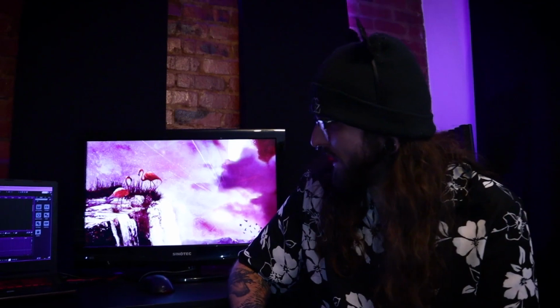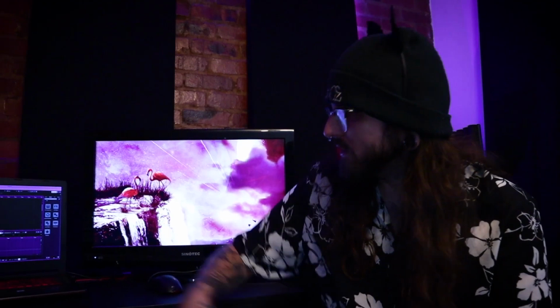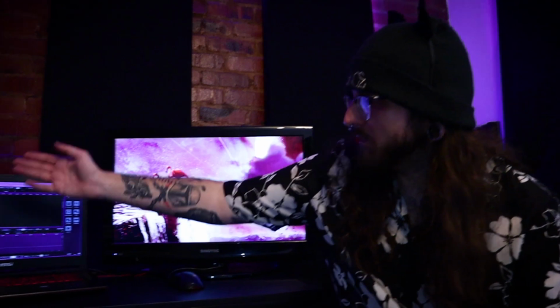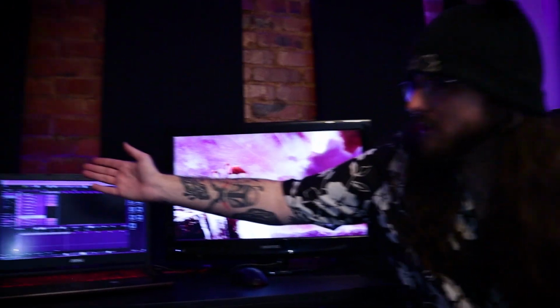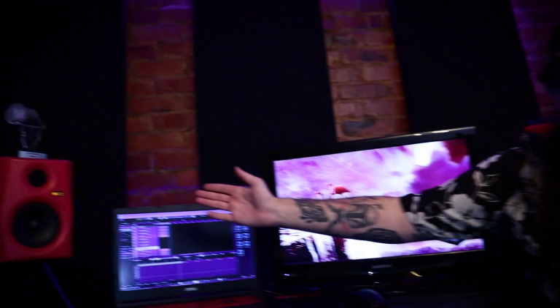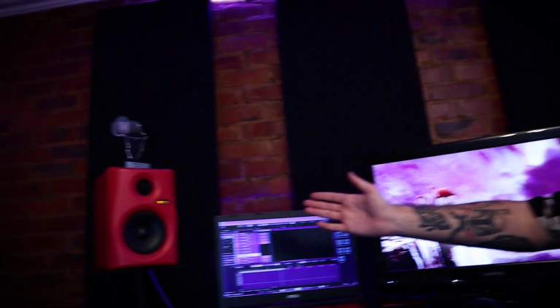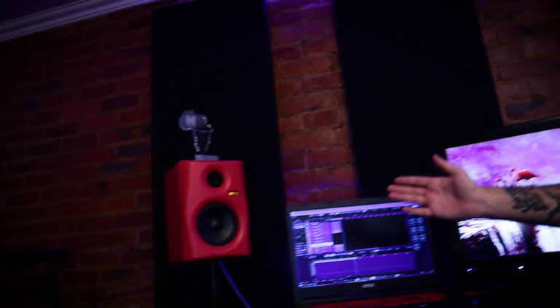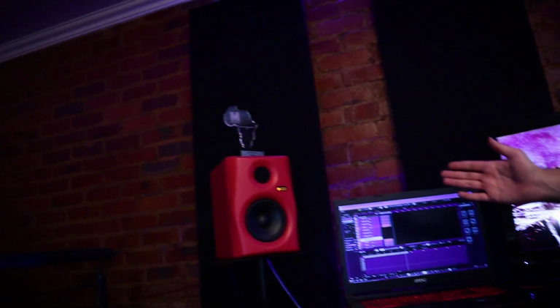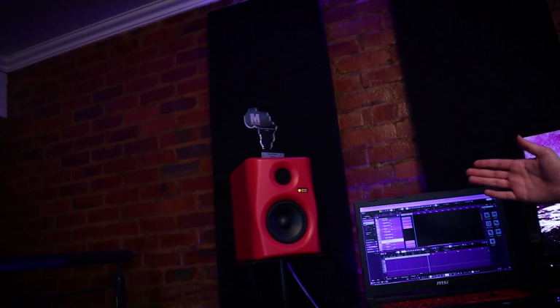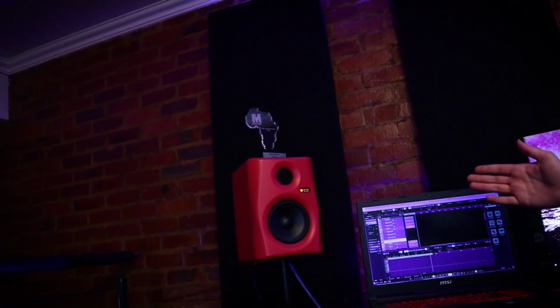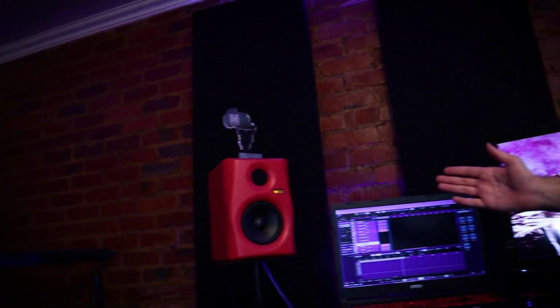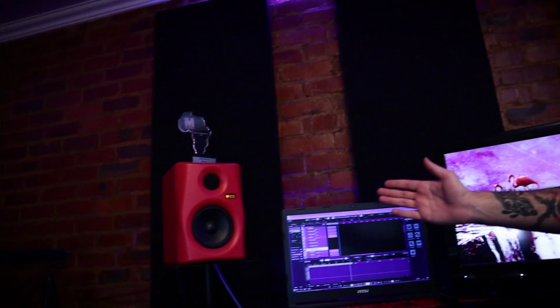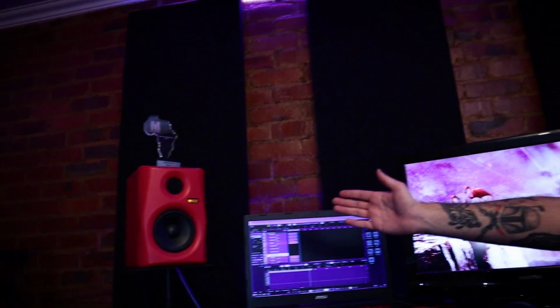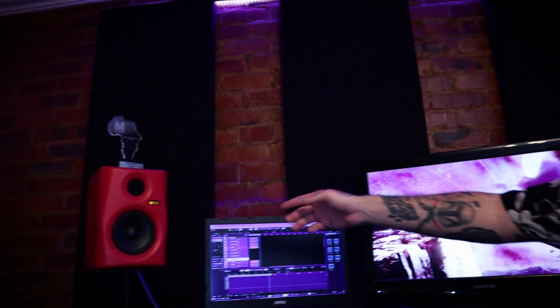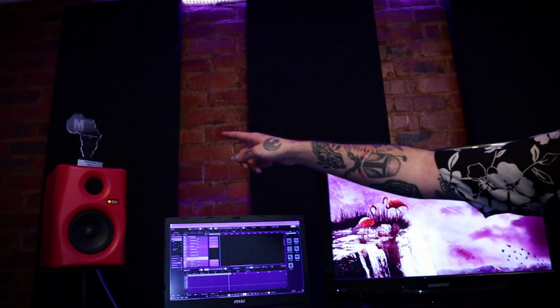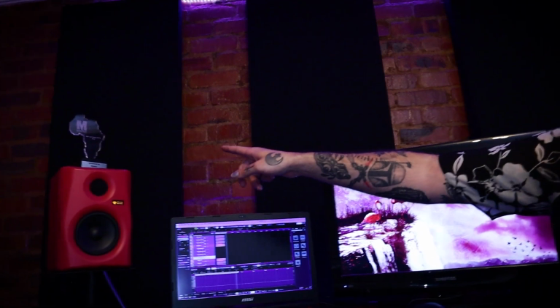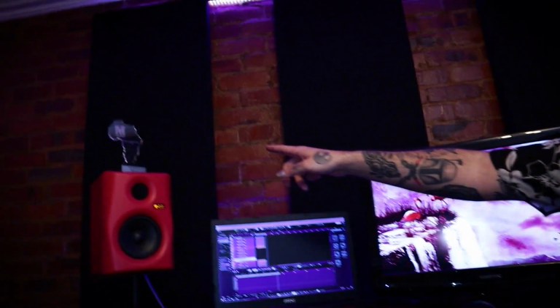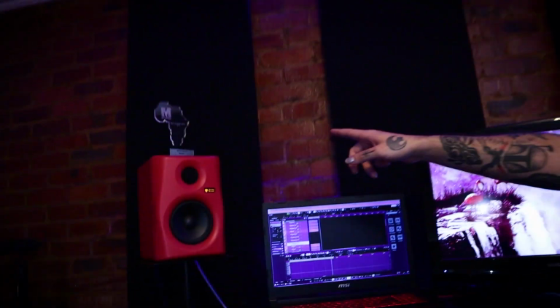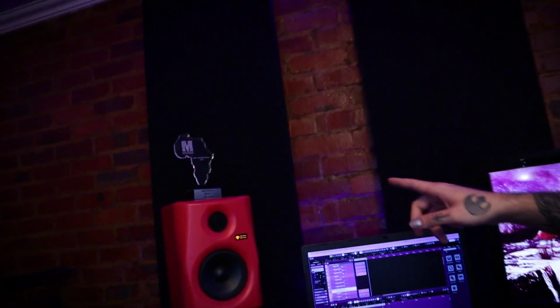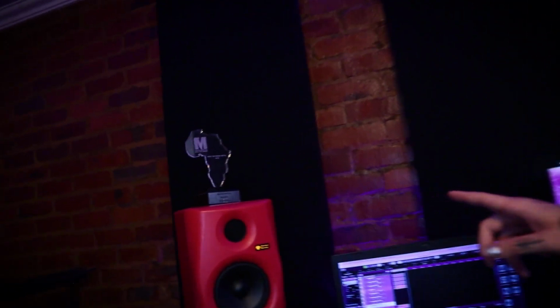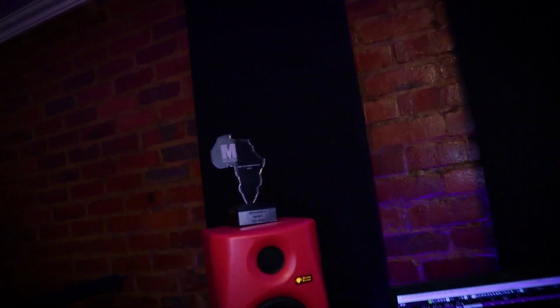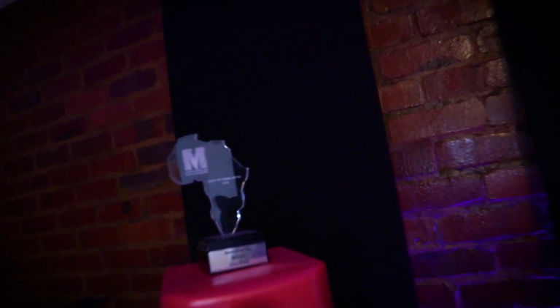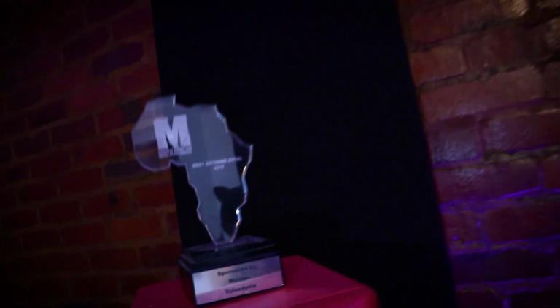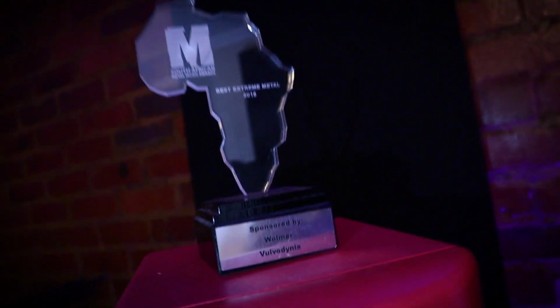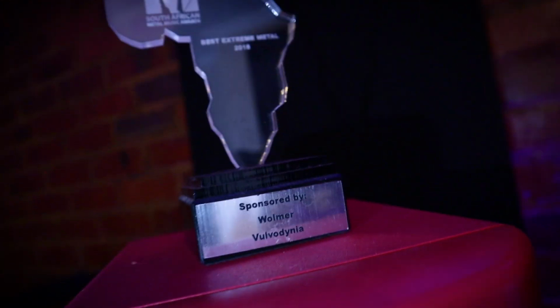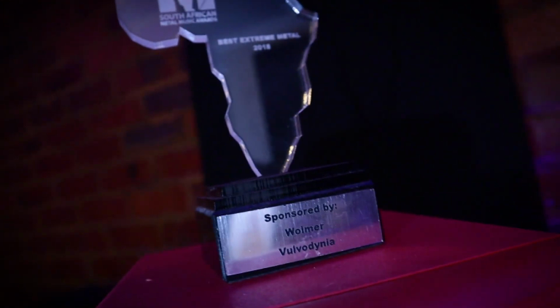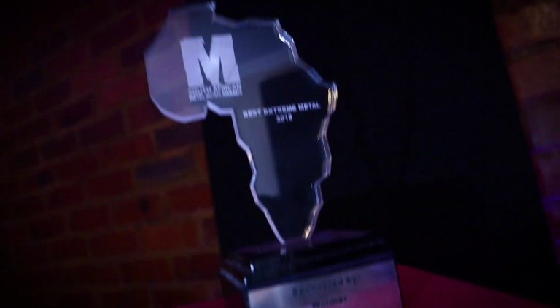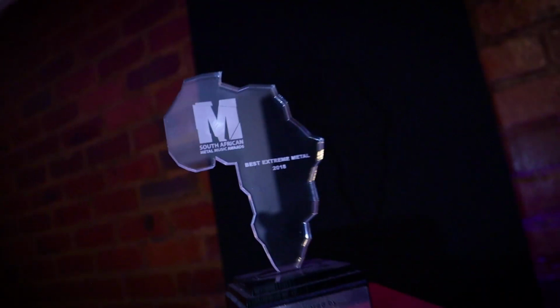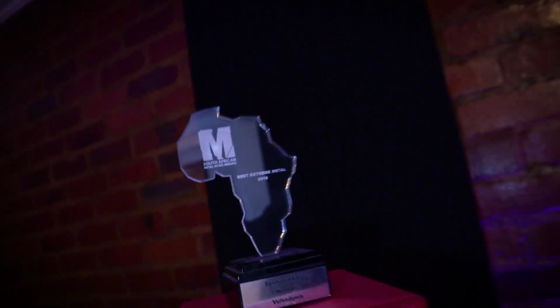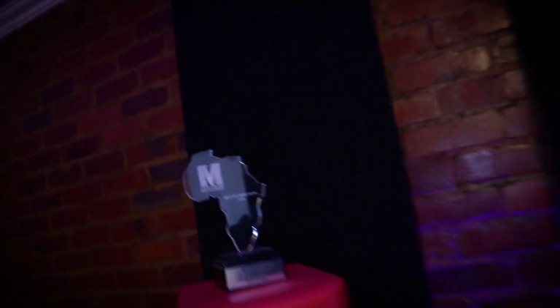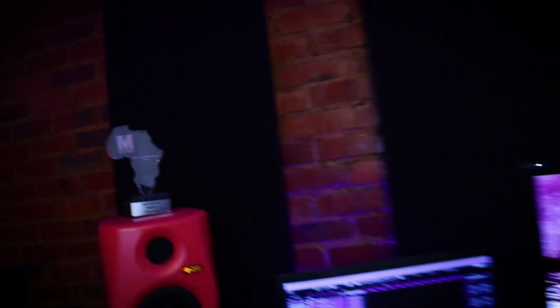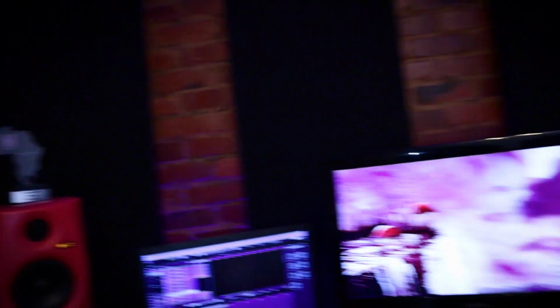I've got these Monkey Banana monitors — they're called the Given Fives. We've got an award up there that we've won before: Best Extreme Metal Band at the South African Metal Music Awards.